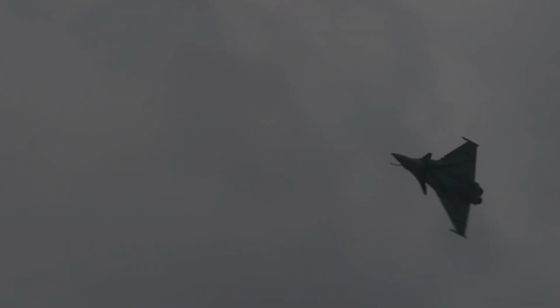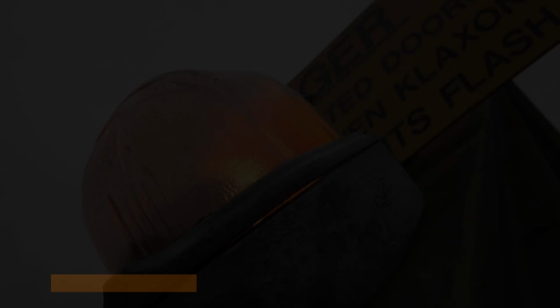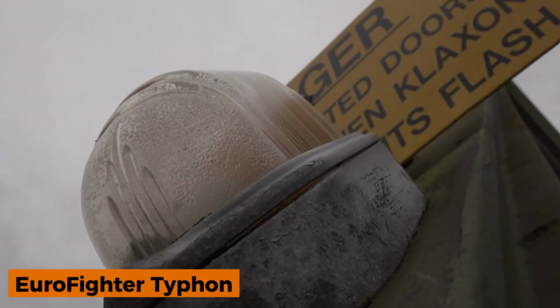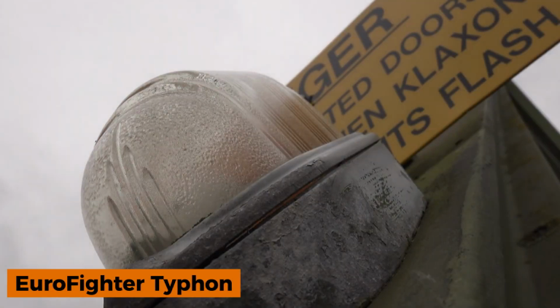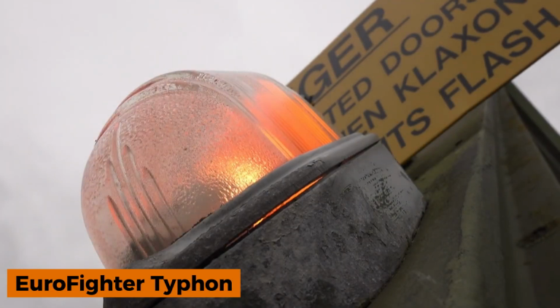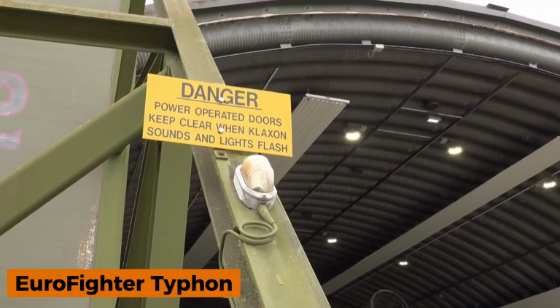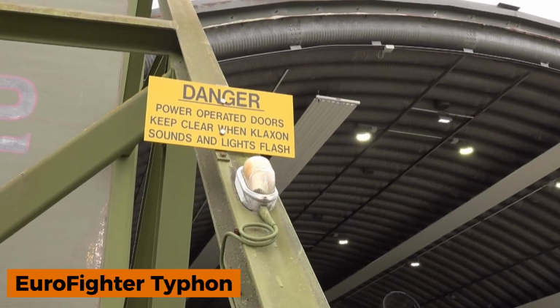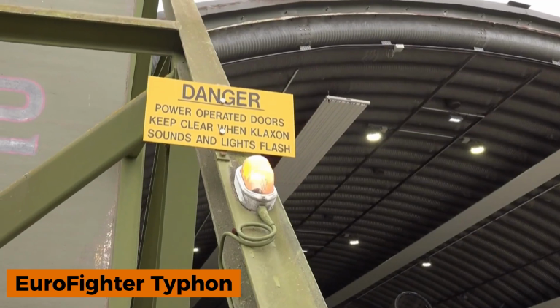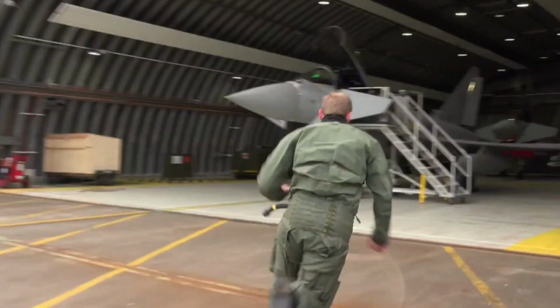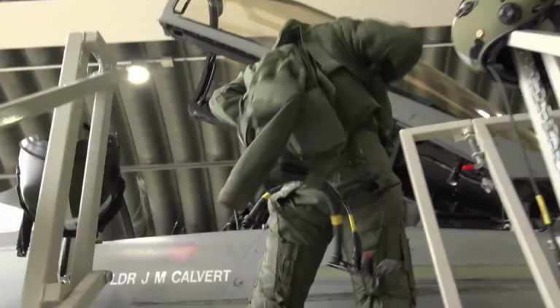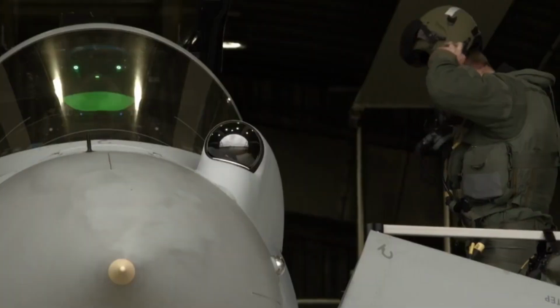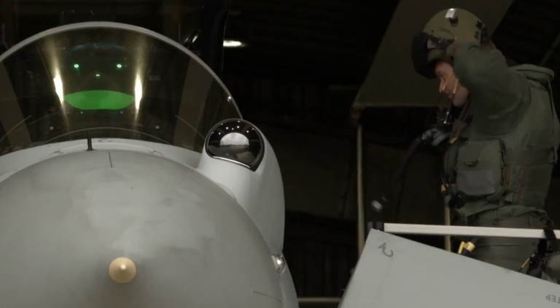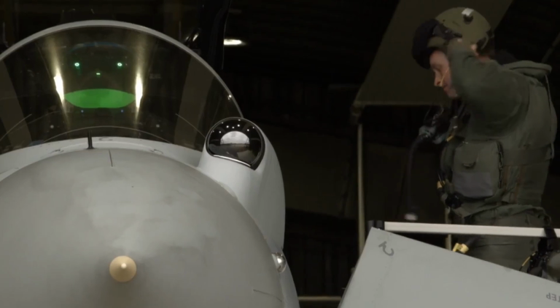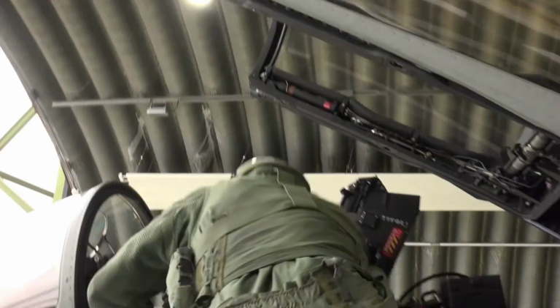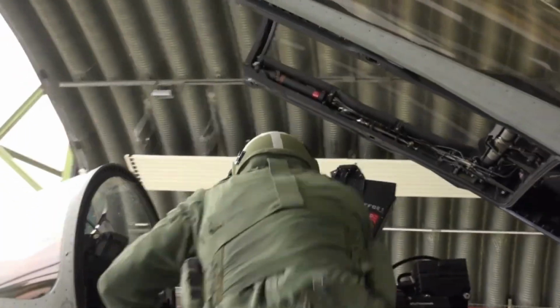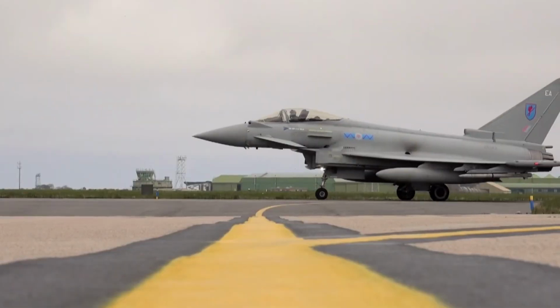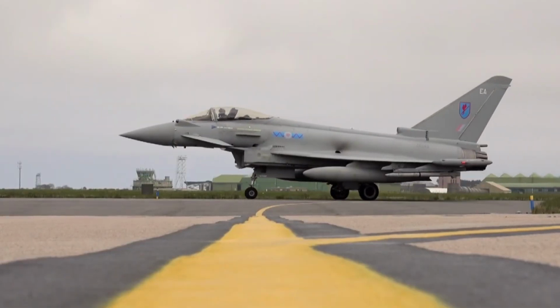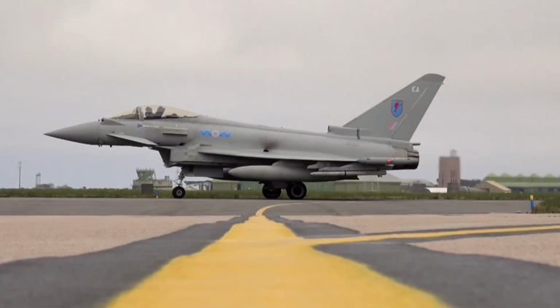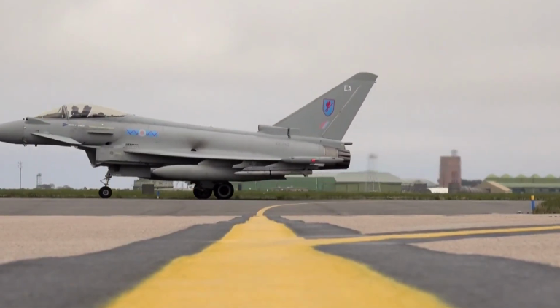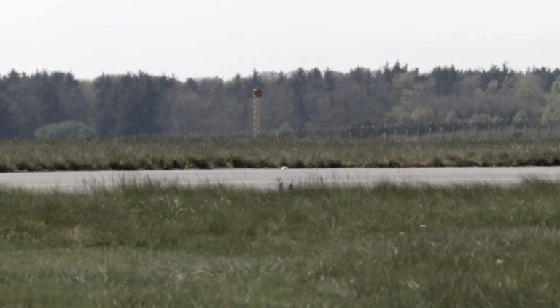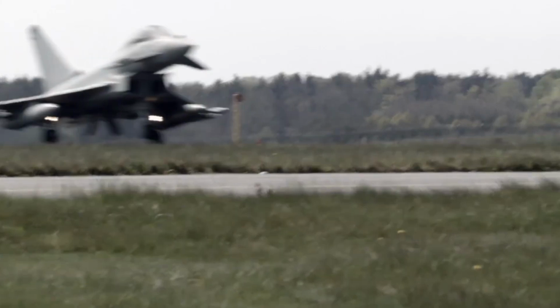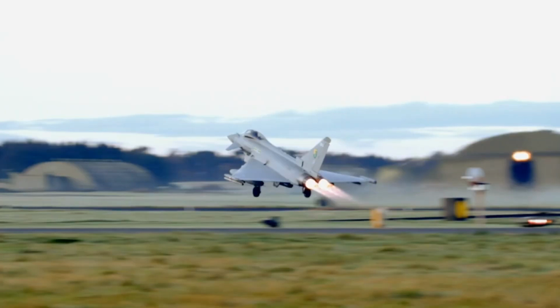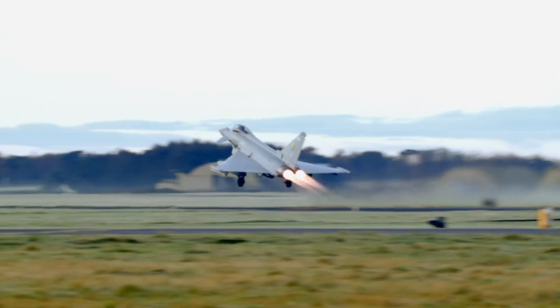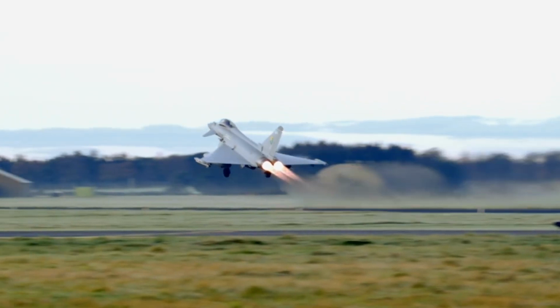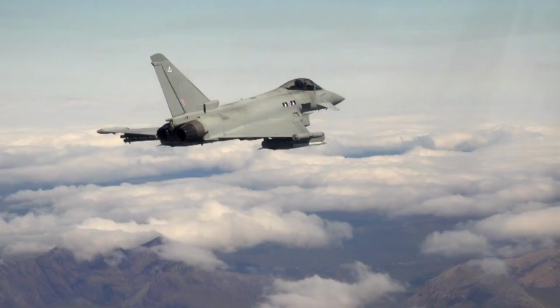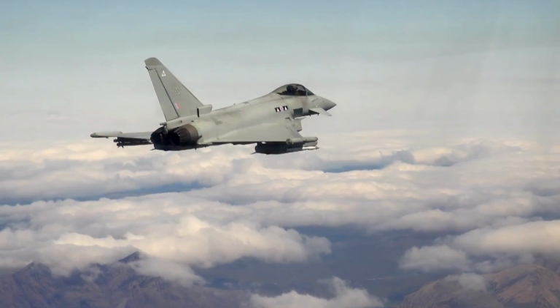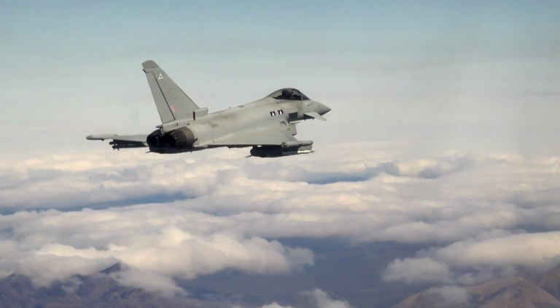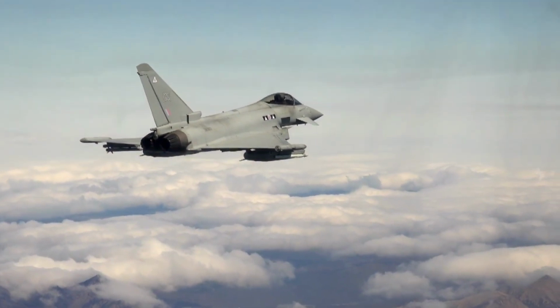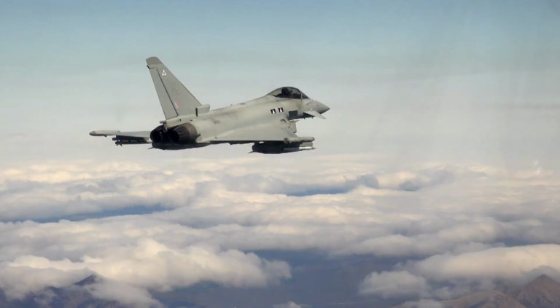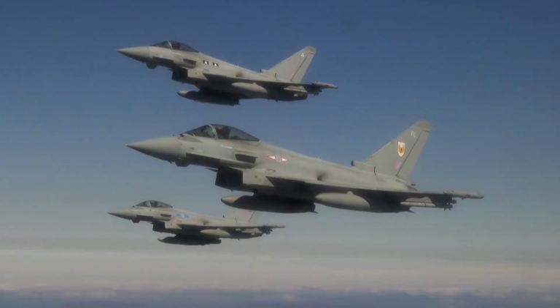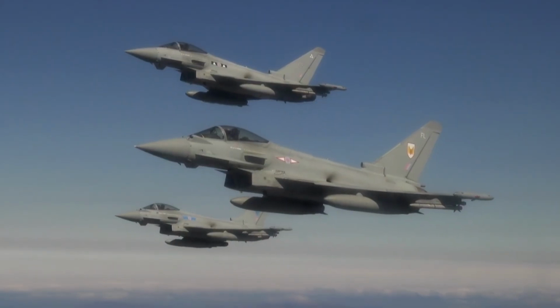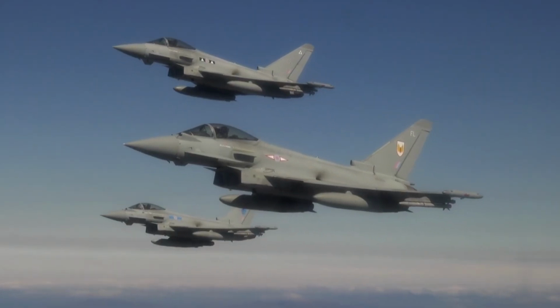The Eurofighter Typhoon is a multi-role fighter developed by the European Aerospace Consortium Eurofighter GmbH, which includes the UK, Germany, Italy, and Spain.